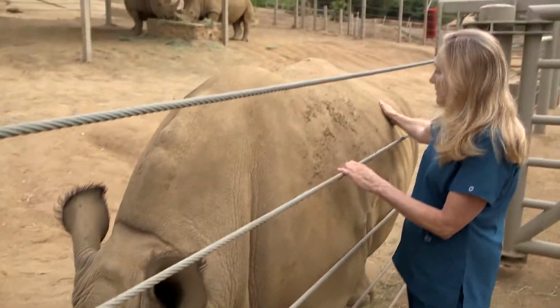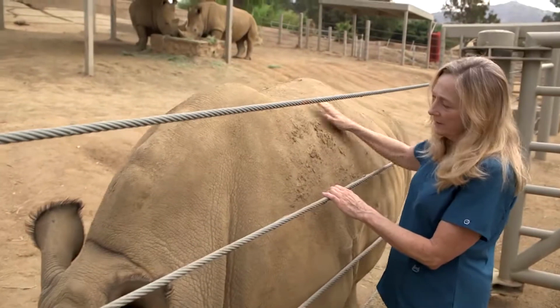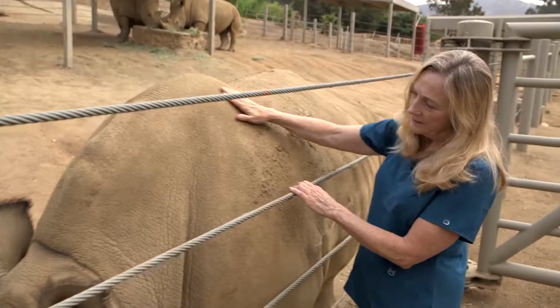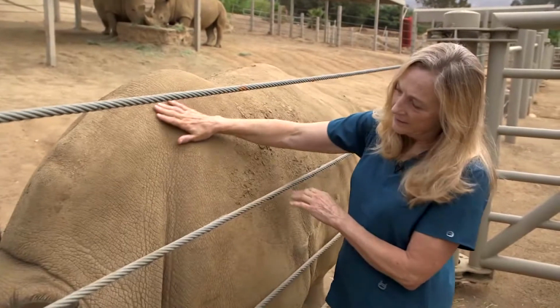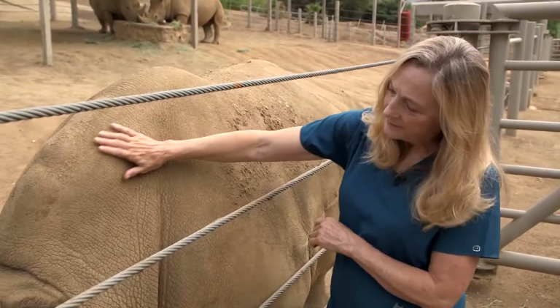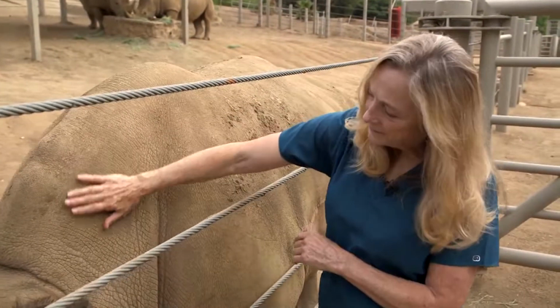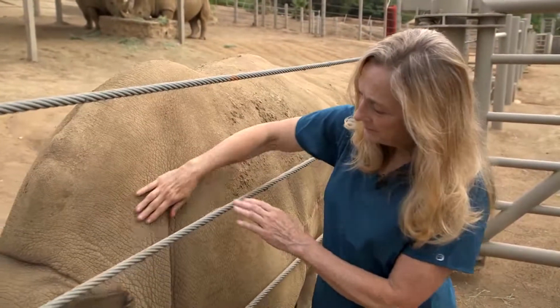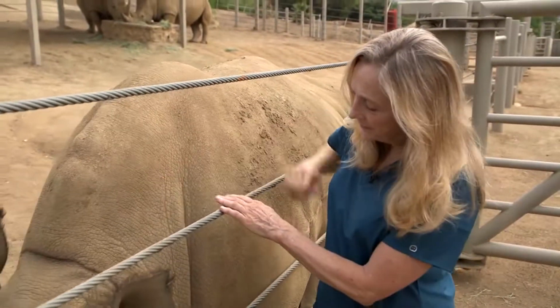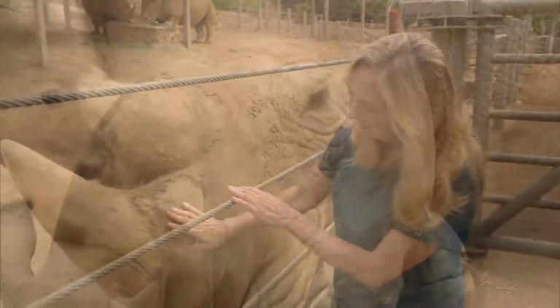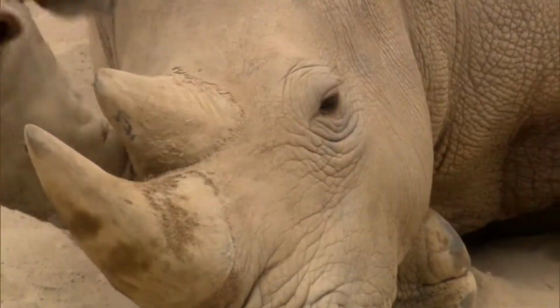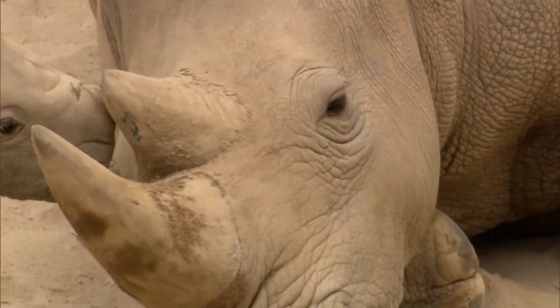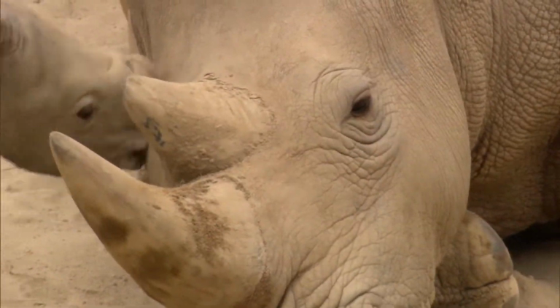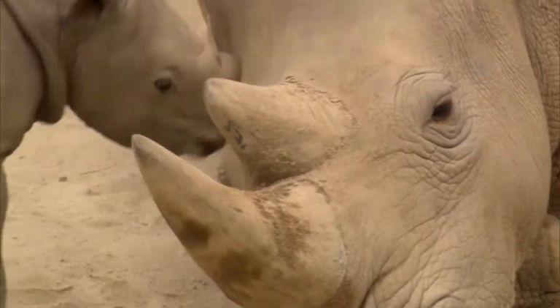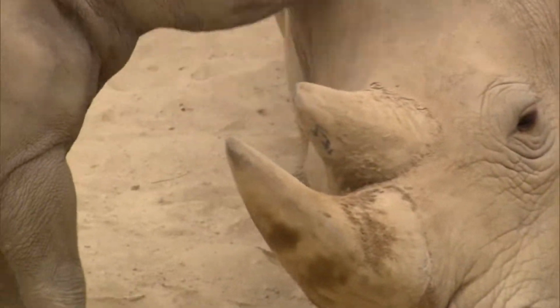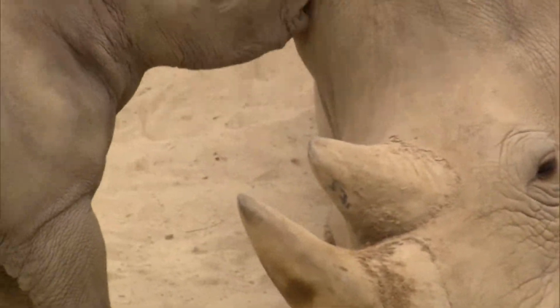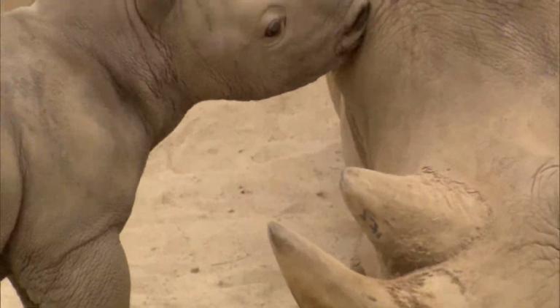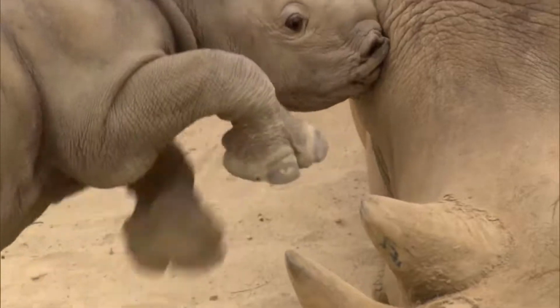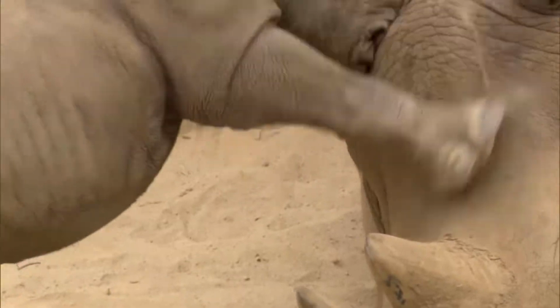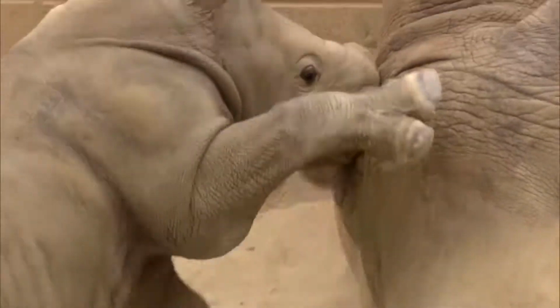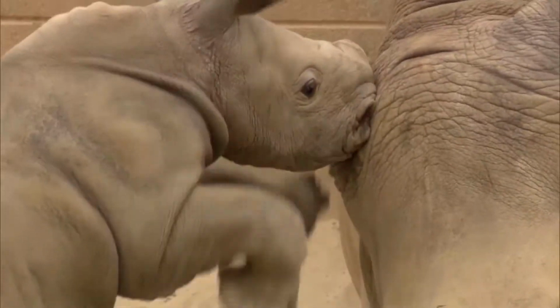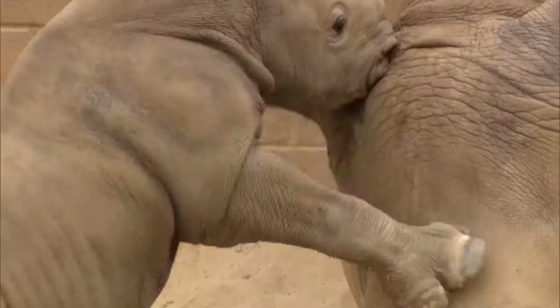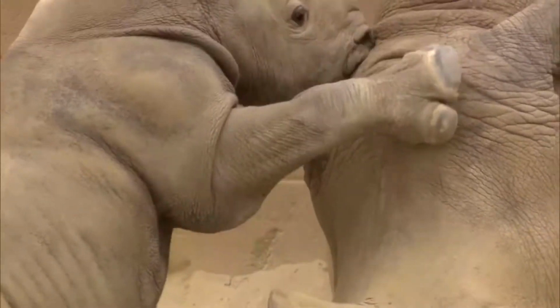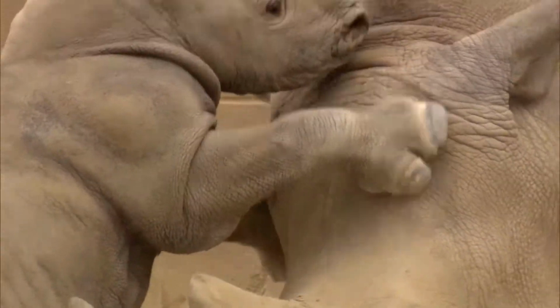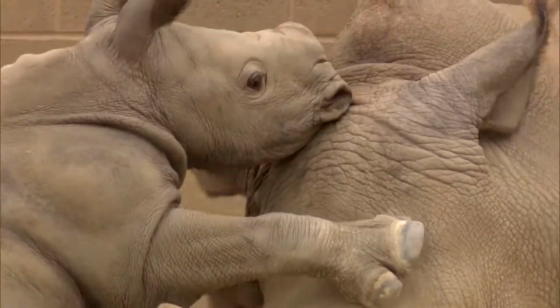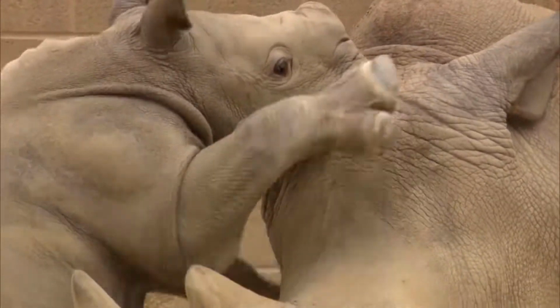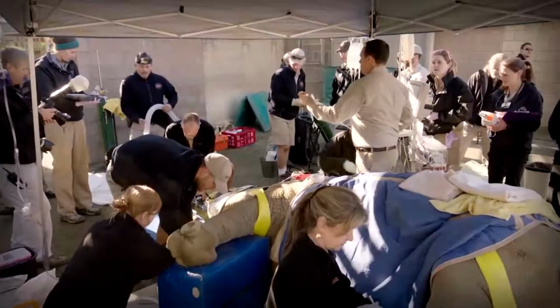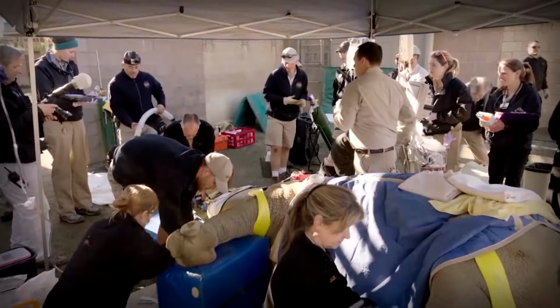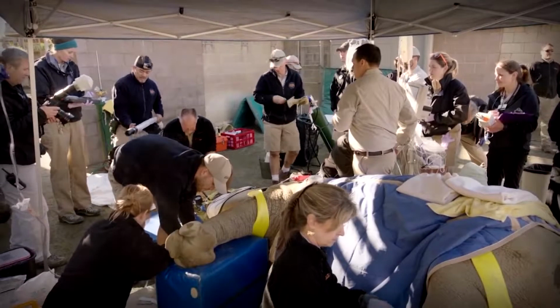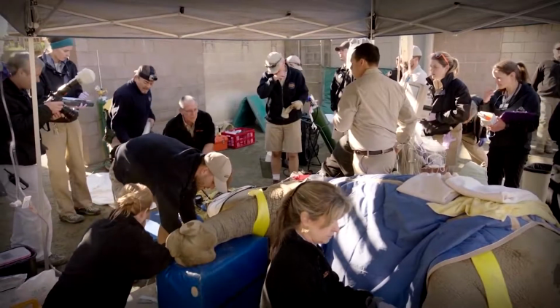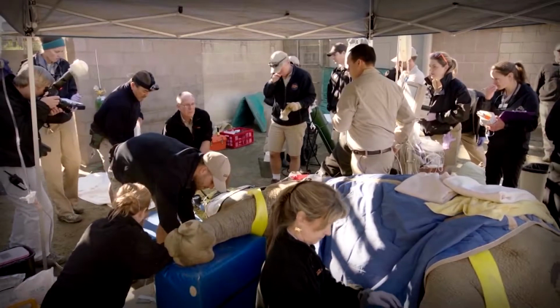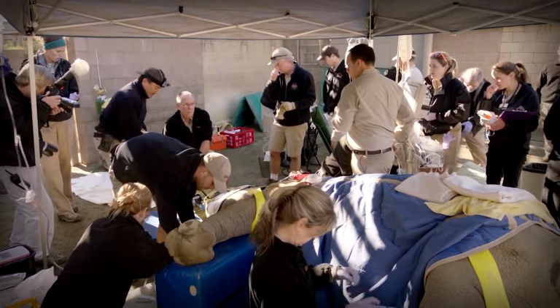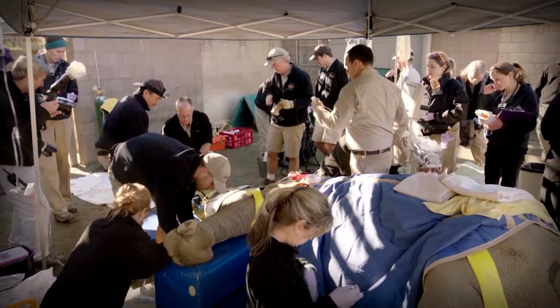No one is happier than Barbara Durant, the zoo's director of reproductive science. Edward is the very first baby rhino born in North America using artificial insemination and frozen sperm.